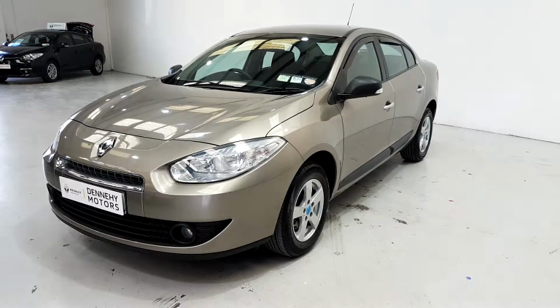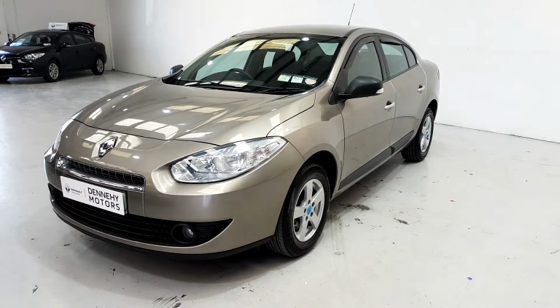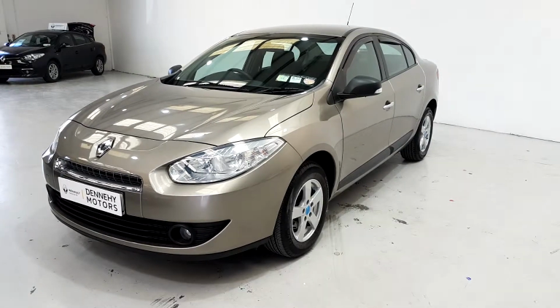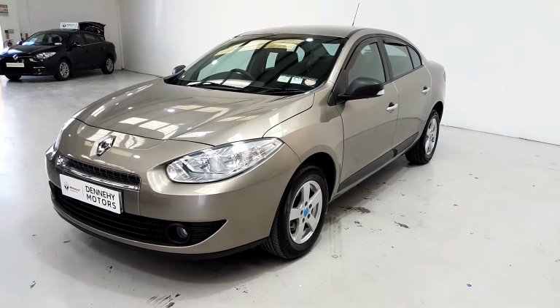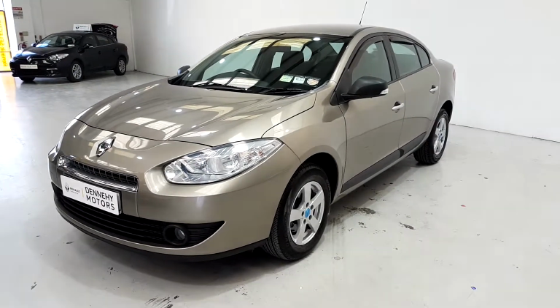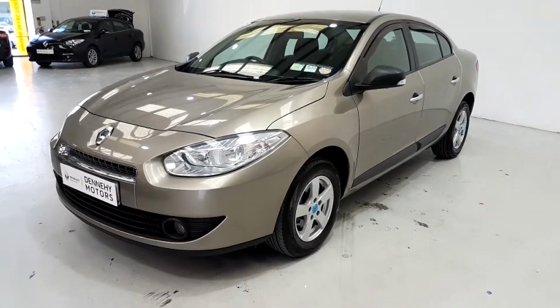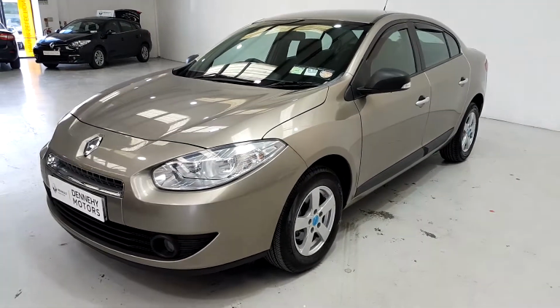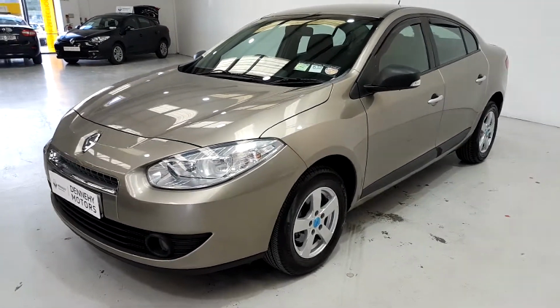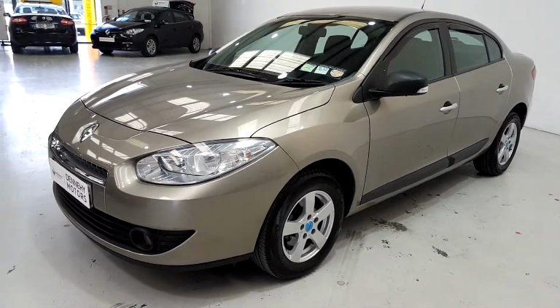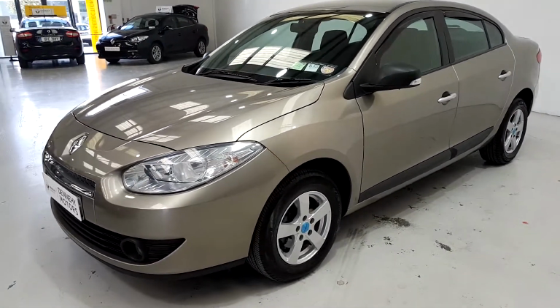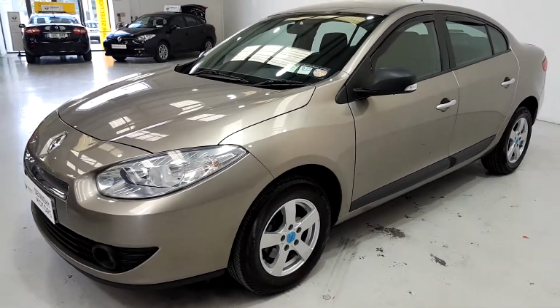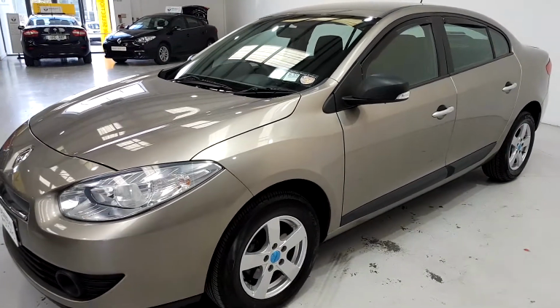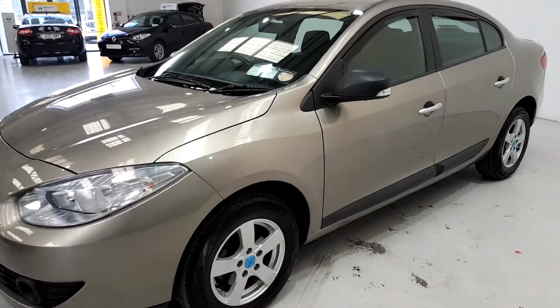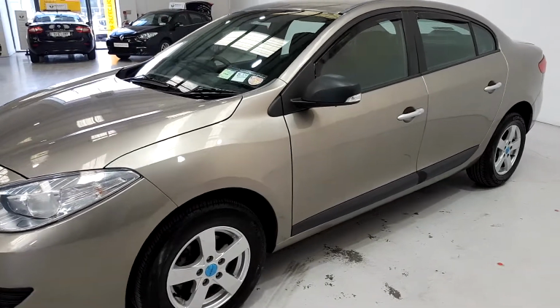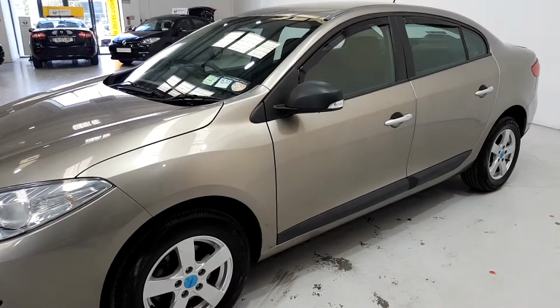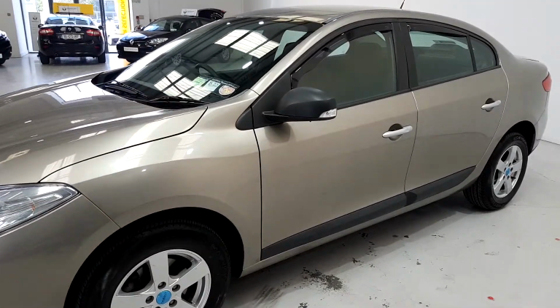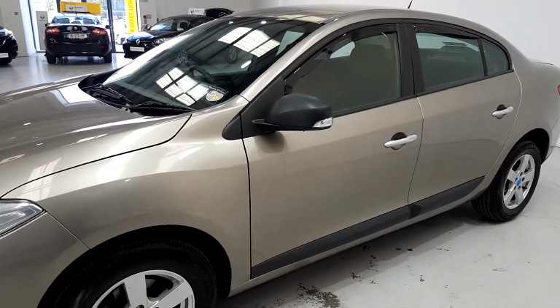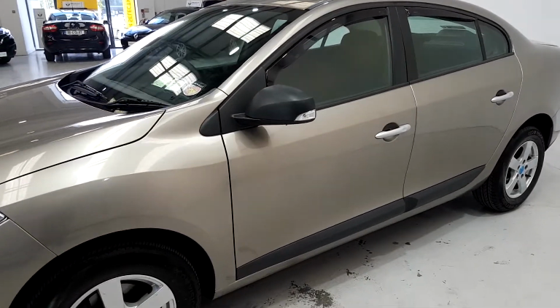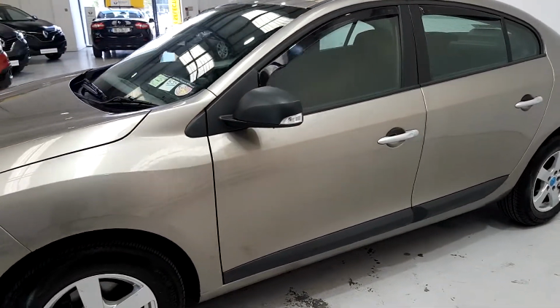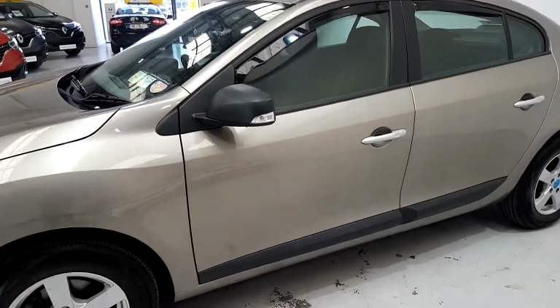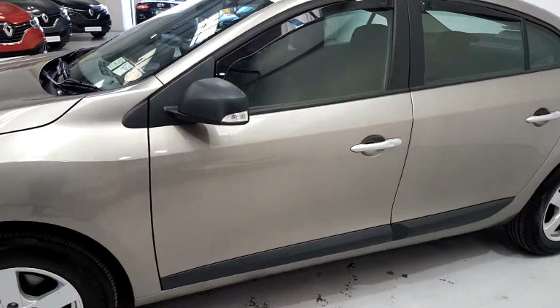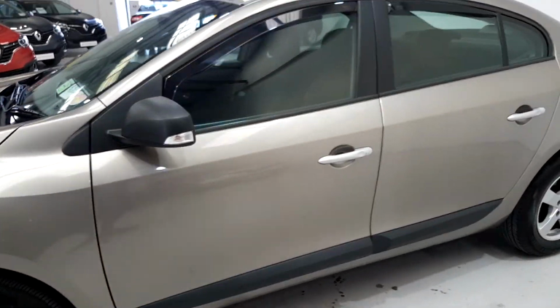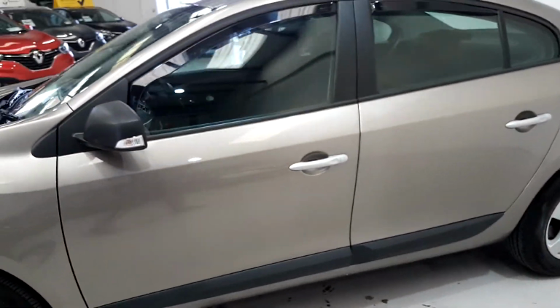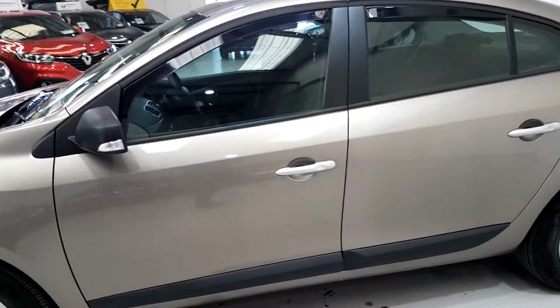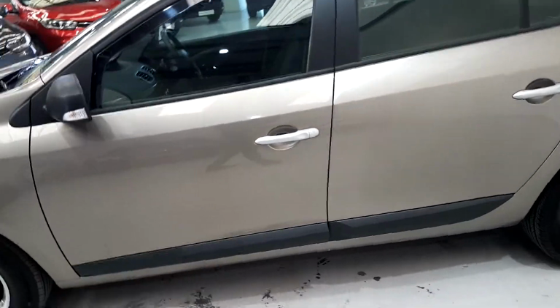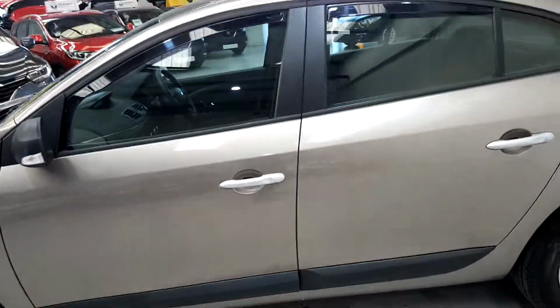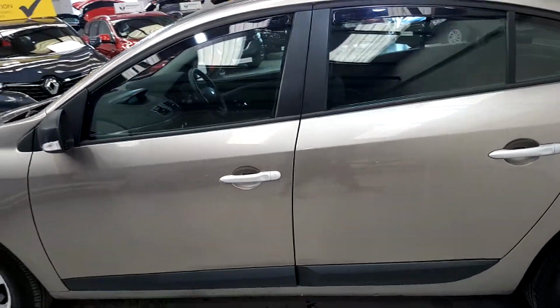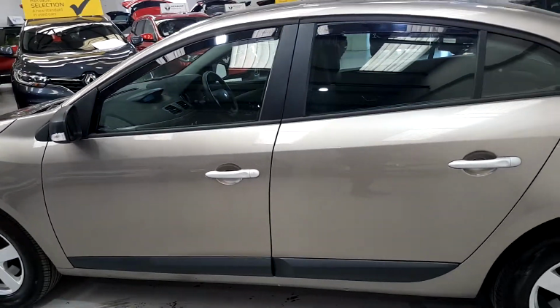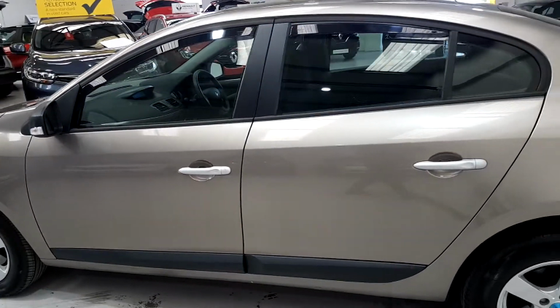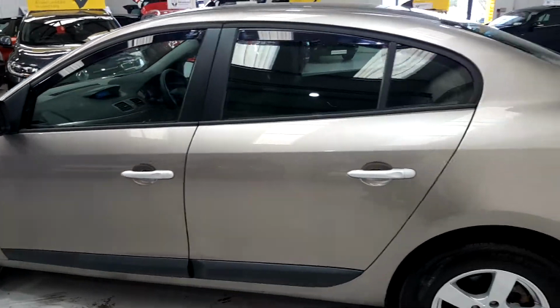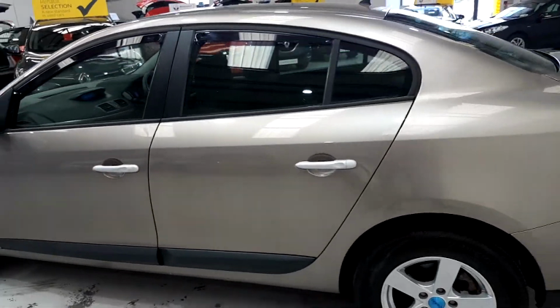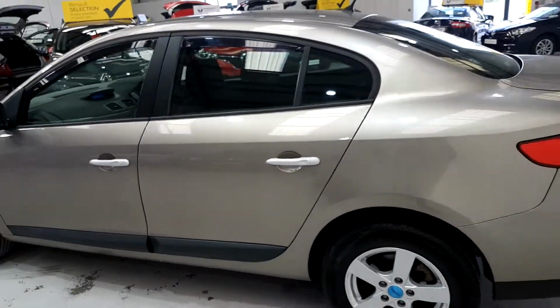Hi, welcome to Dennehy Motors. Here we have a 2012 Renault Fluence 1.5 diesel with only 27,000 kilometers on it, alloy wheels, and wind deflectors.